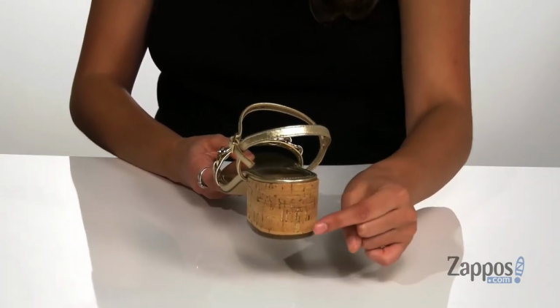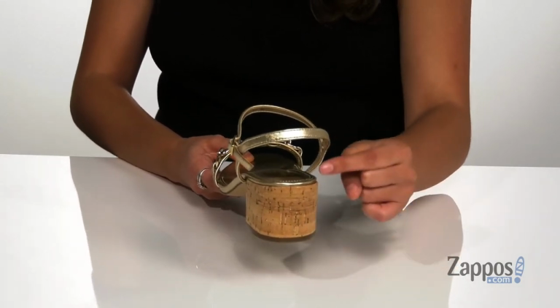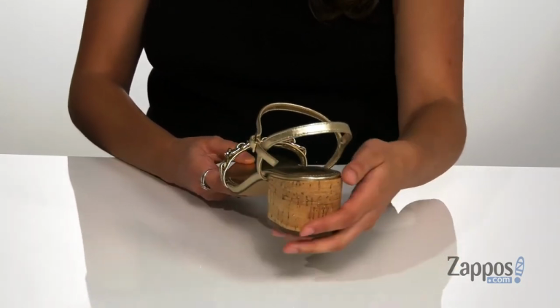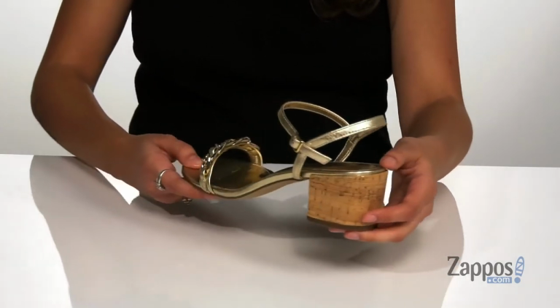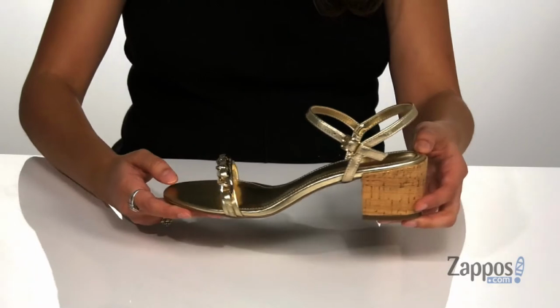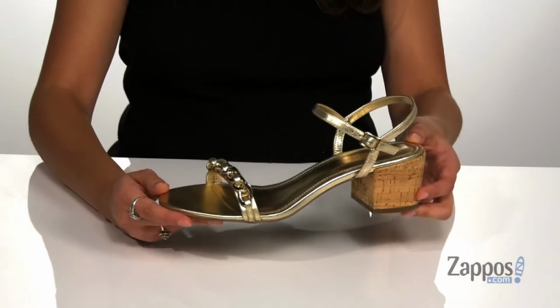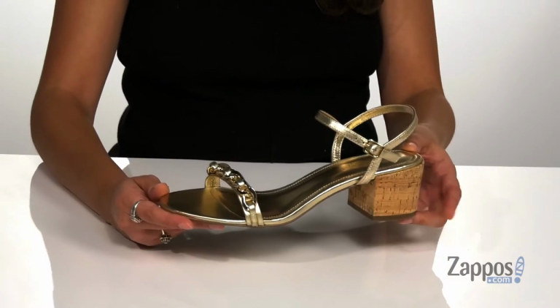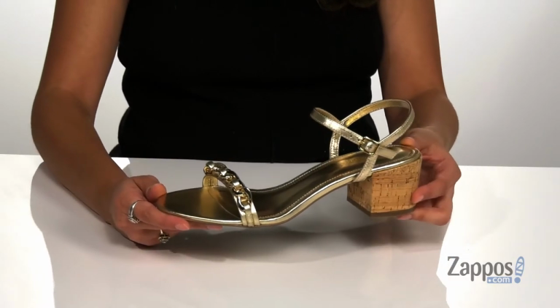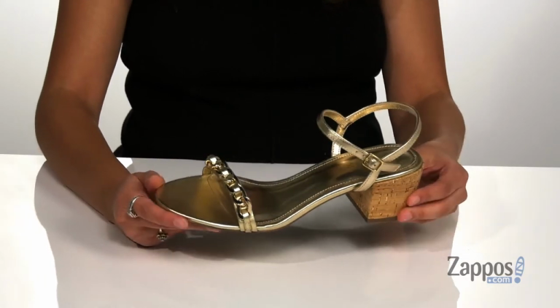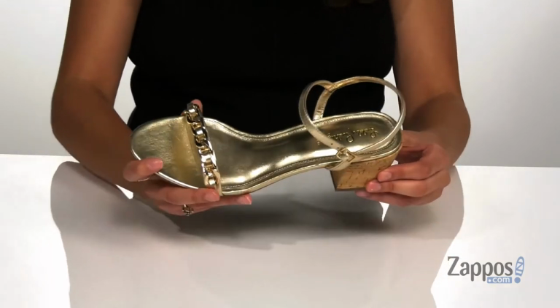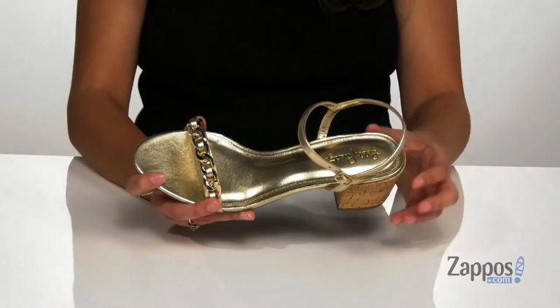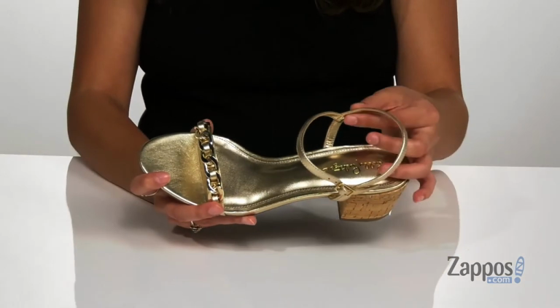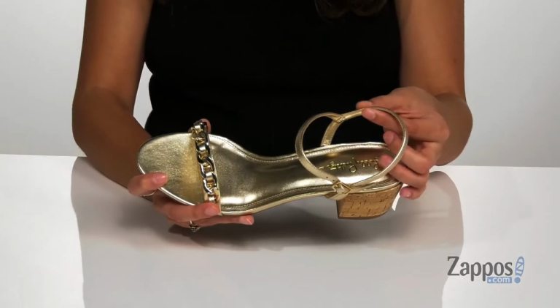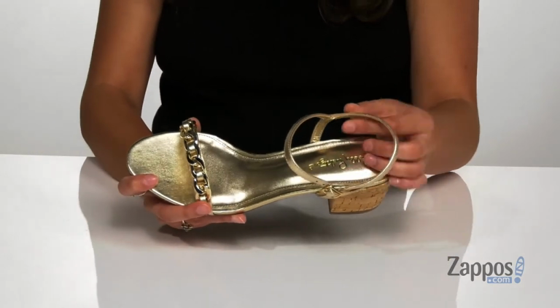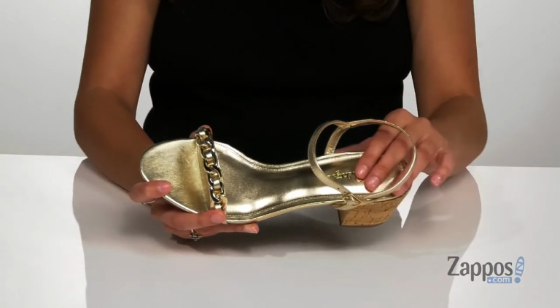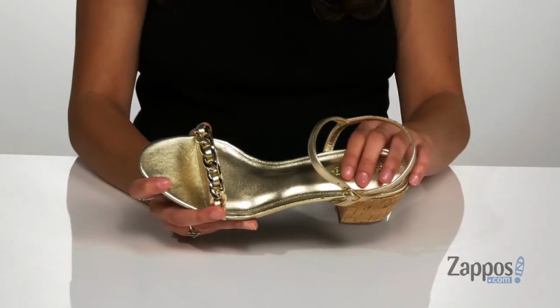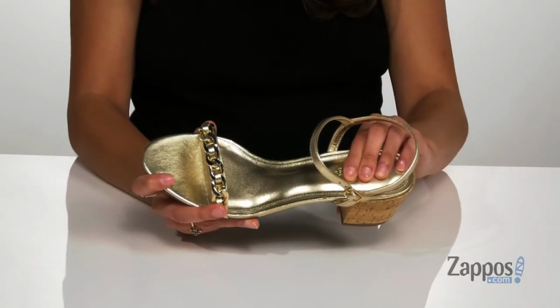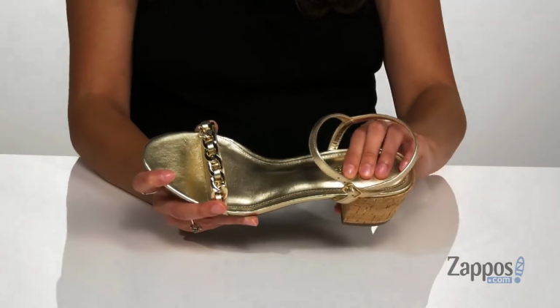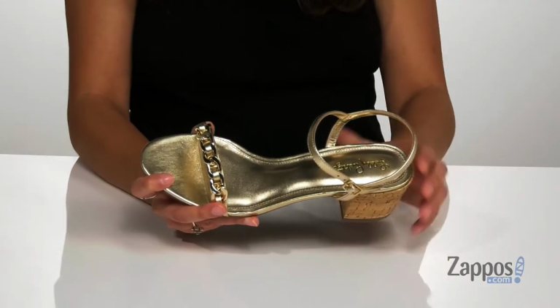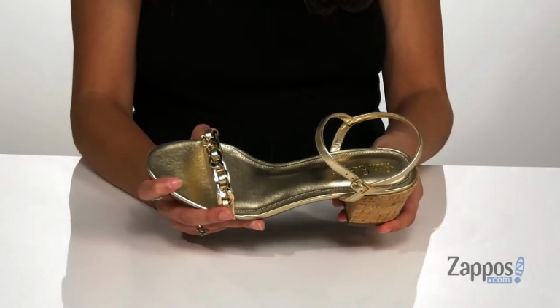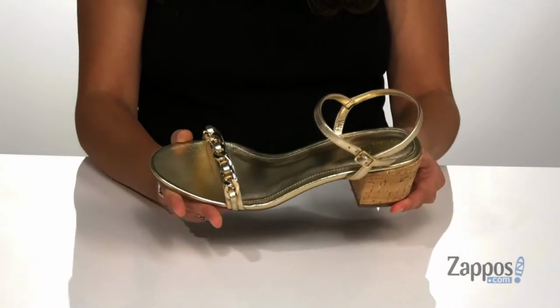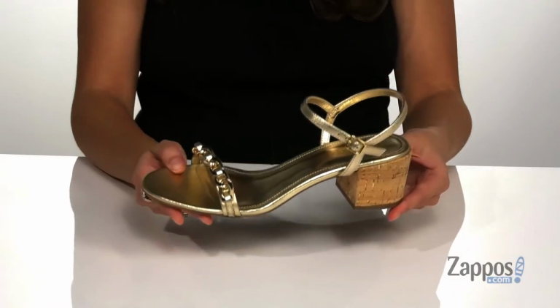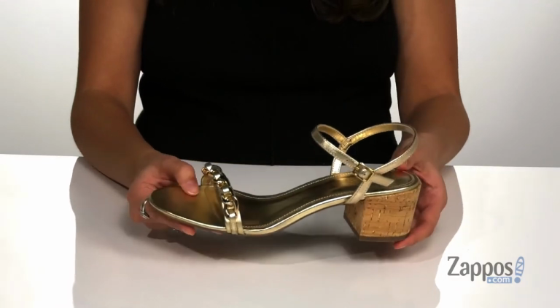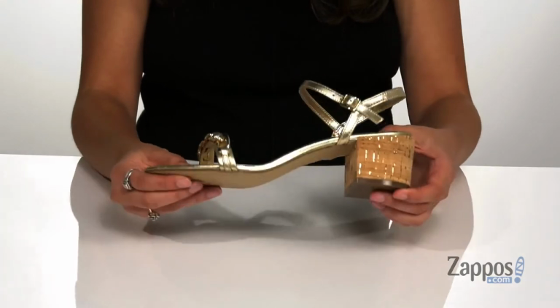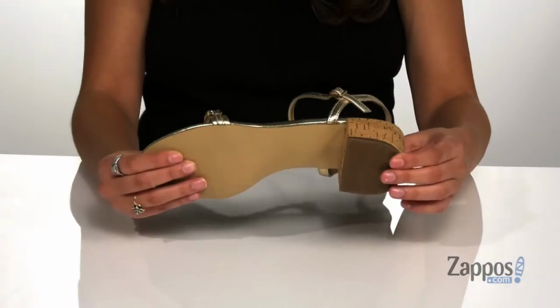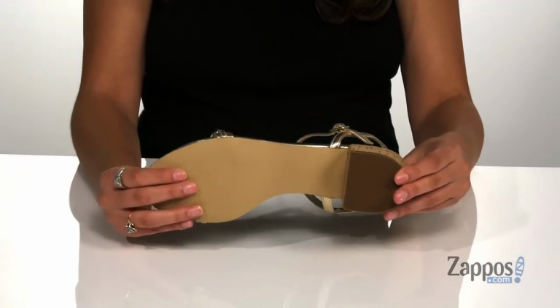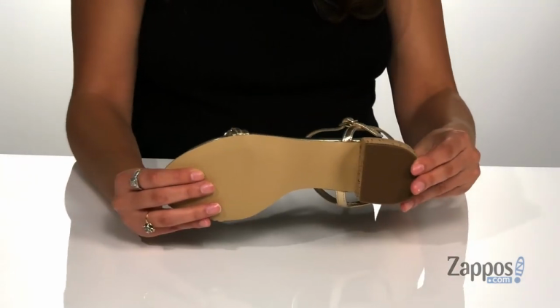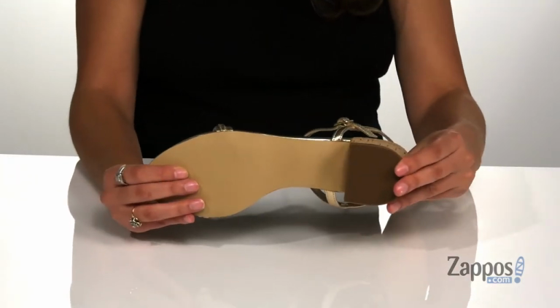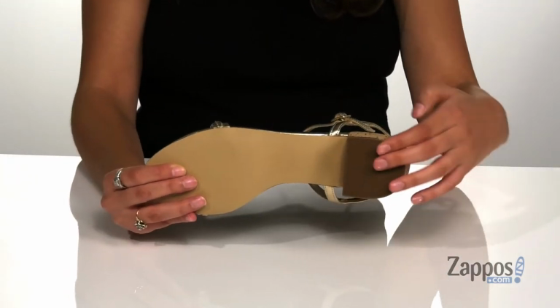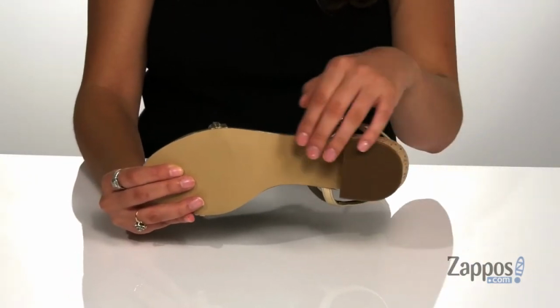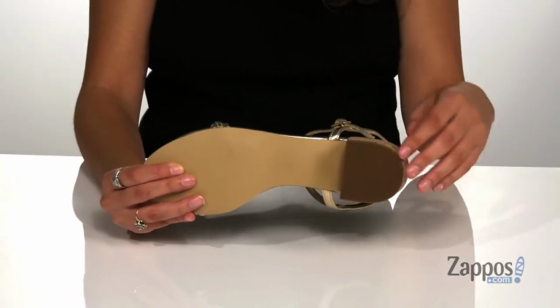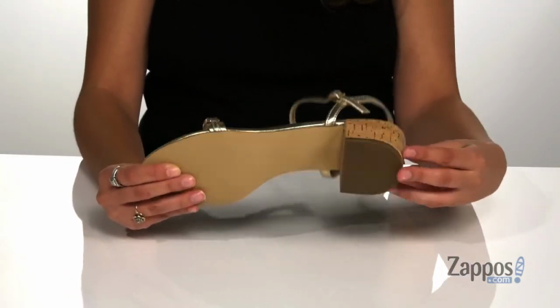It also features some metallic flex that match the upper for a pulled-together feel. Inside is smooth man-made lining with a padded footbed for some comfort, and it's all on top of a man-made outsole that's textured for traction.